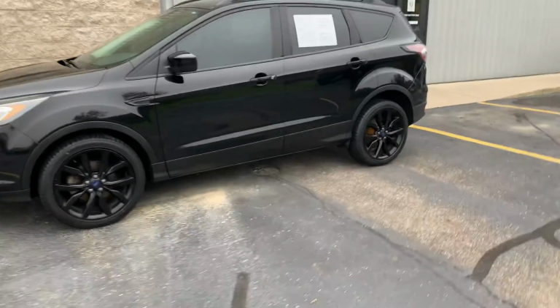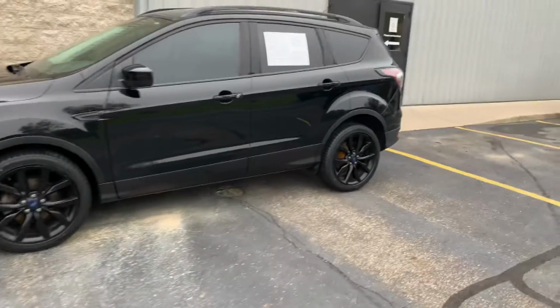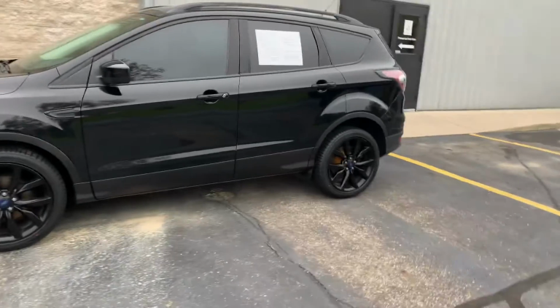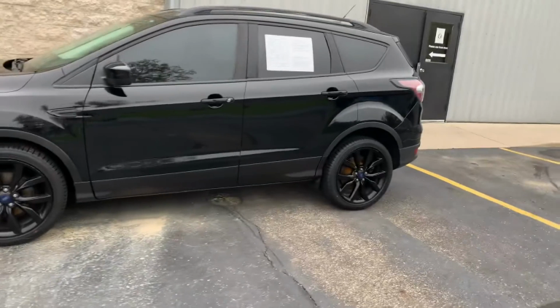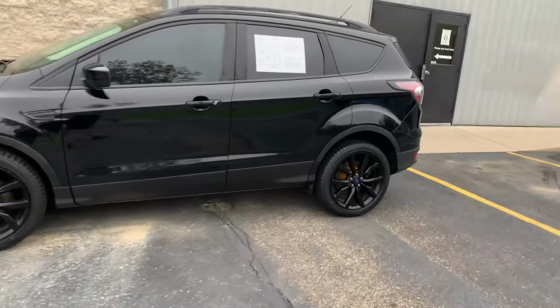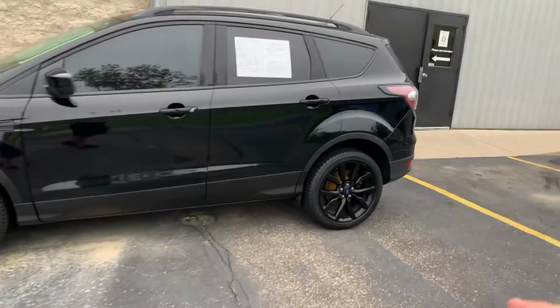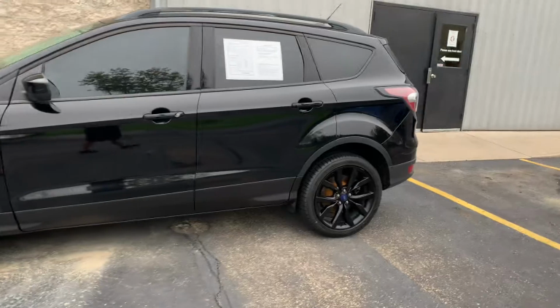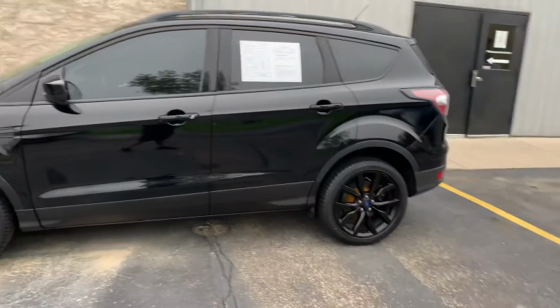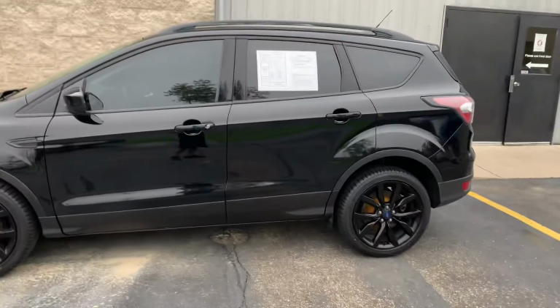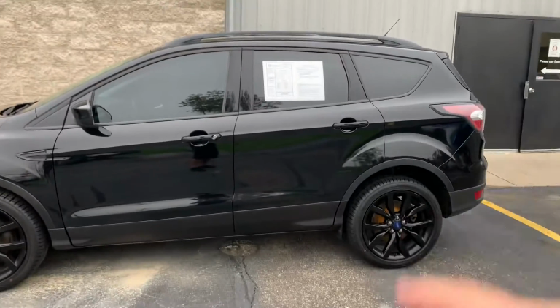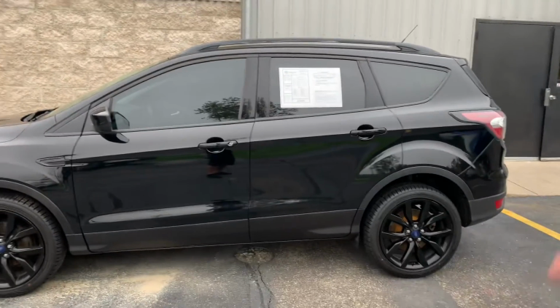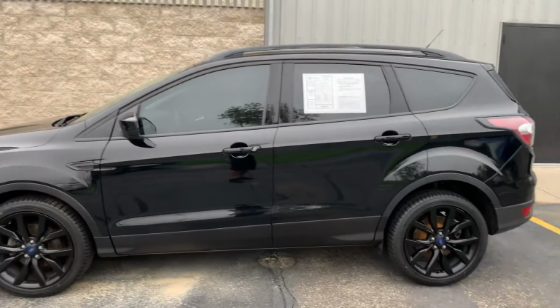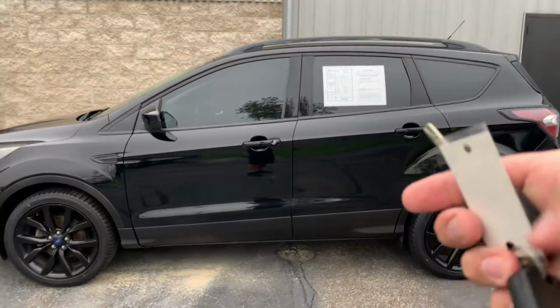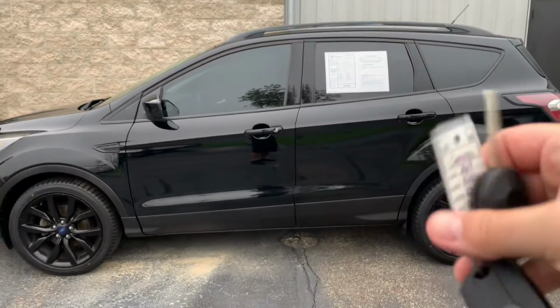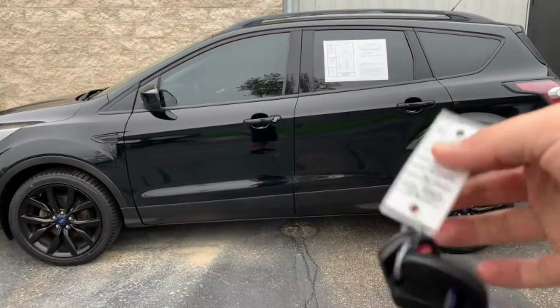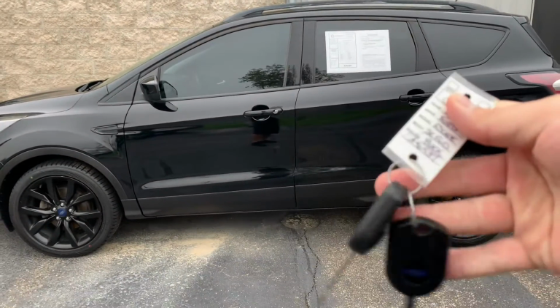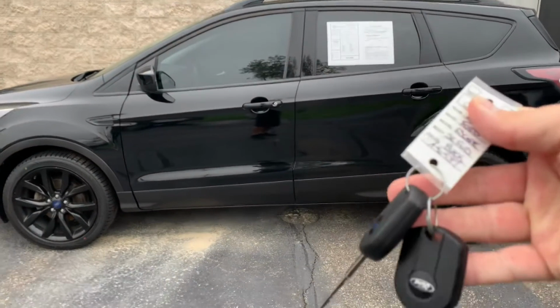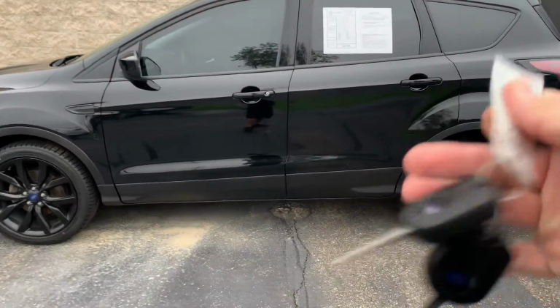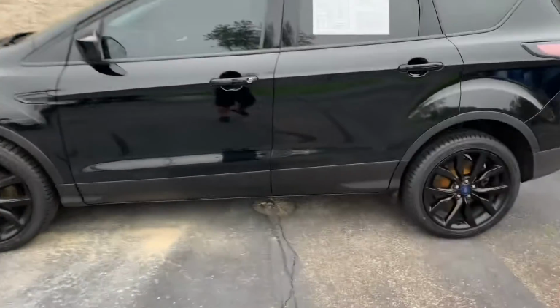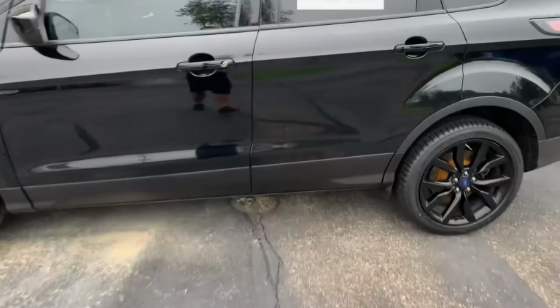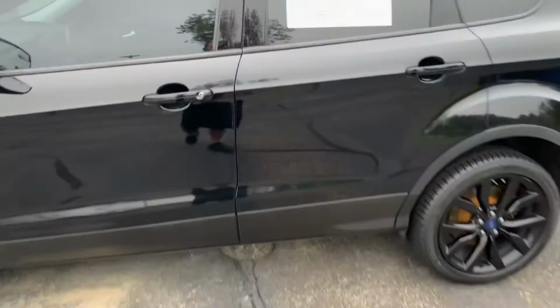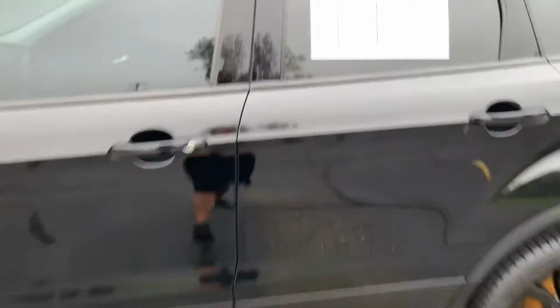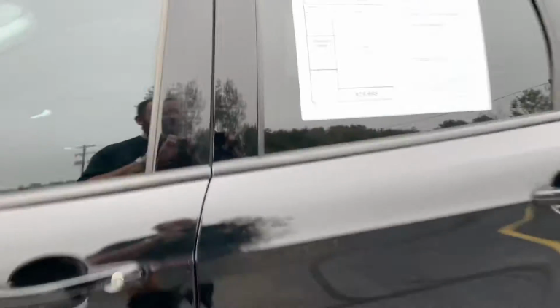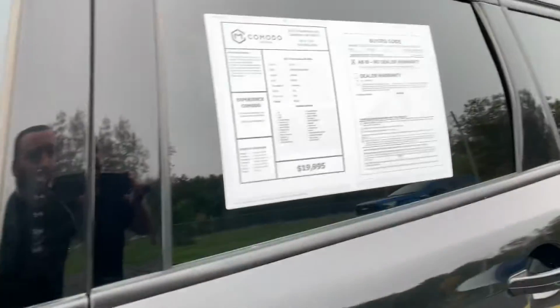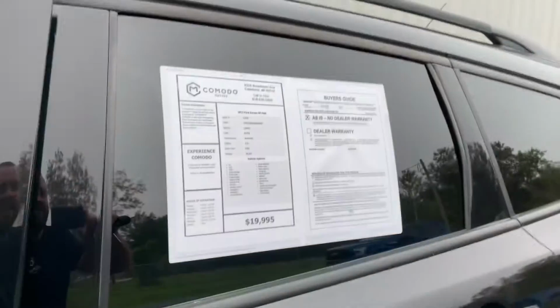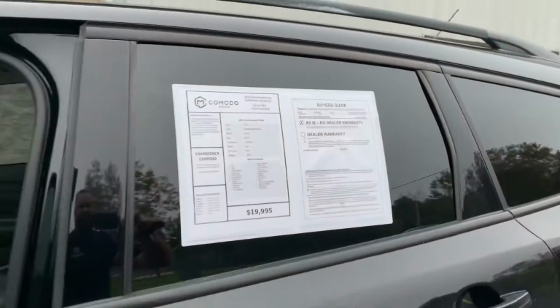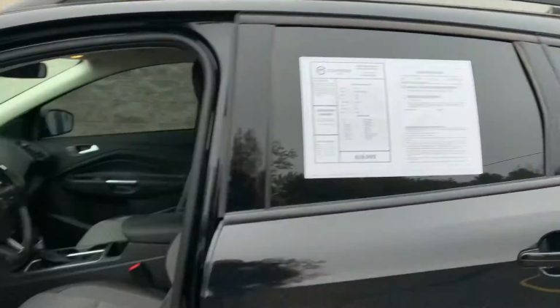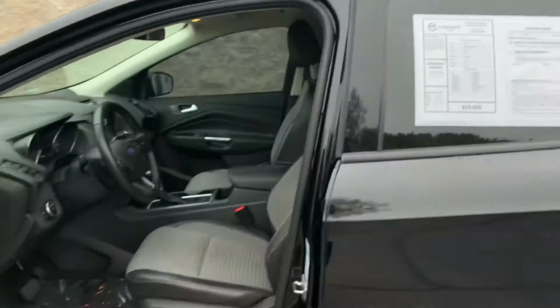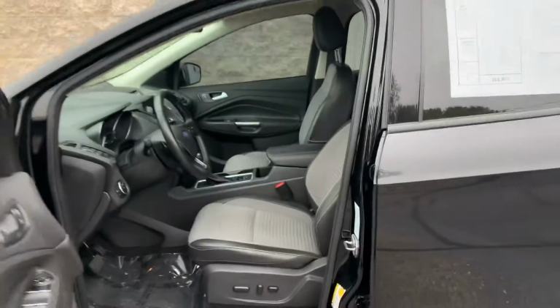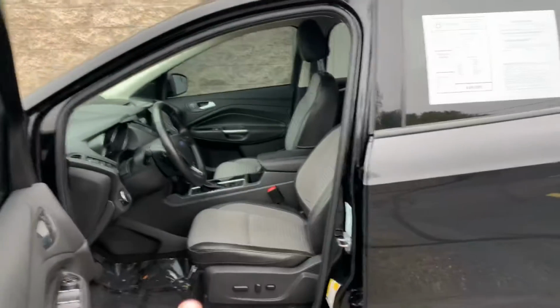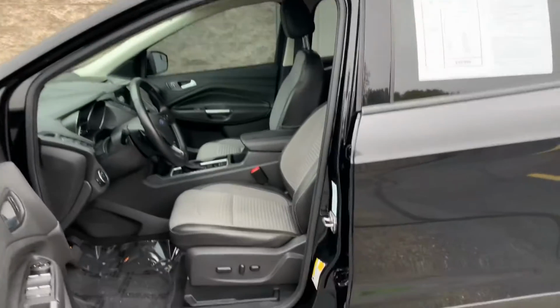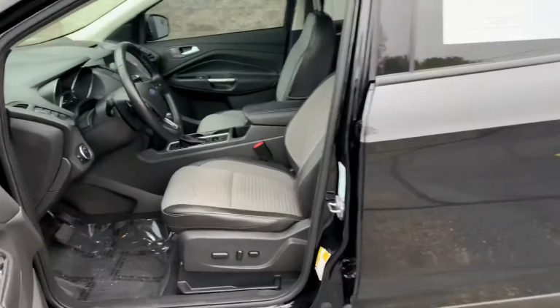It's the sport appearance package, so you get the black 19s, black appliques — look, it's already tinted. Two sets of keys for this one. It's a front wheel drive model, $19,995, 46,000 miles, 1.5 liter turbo.